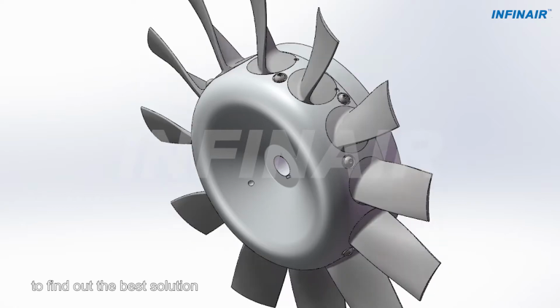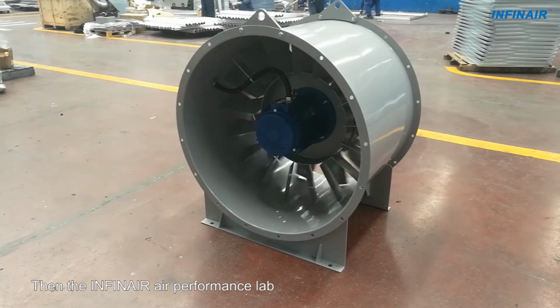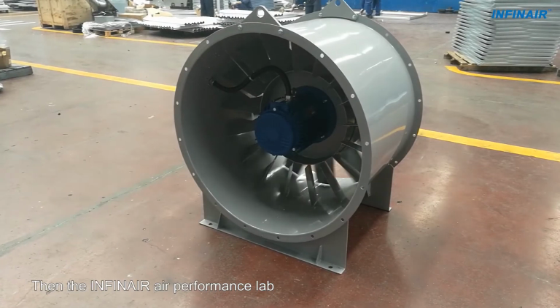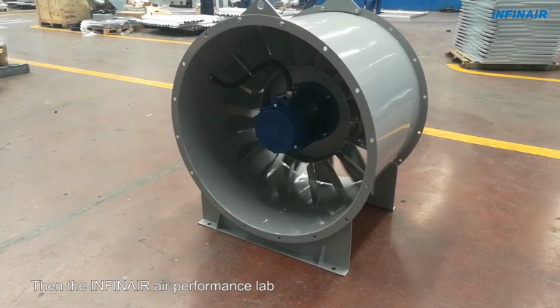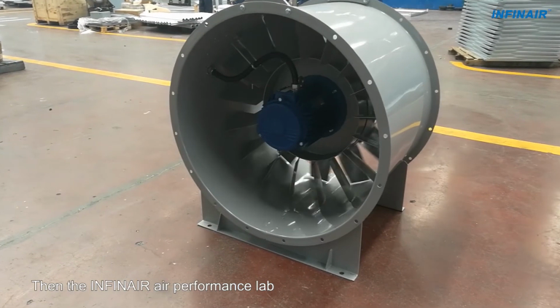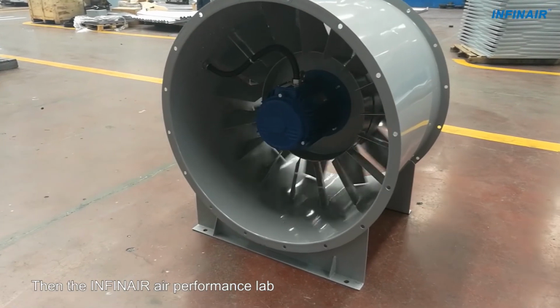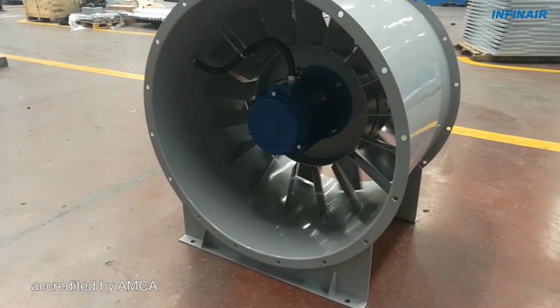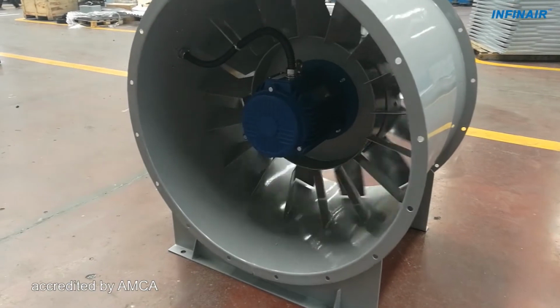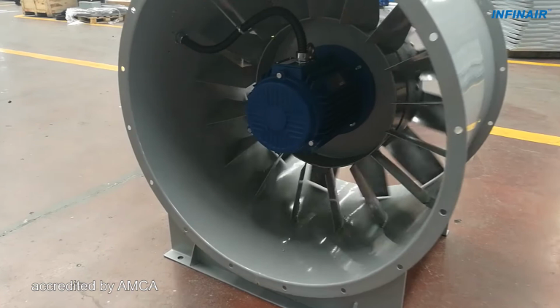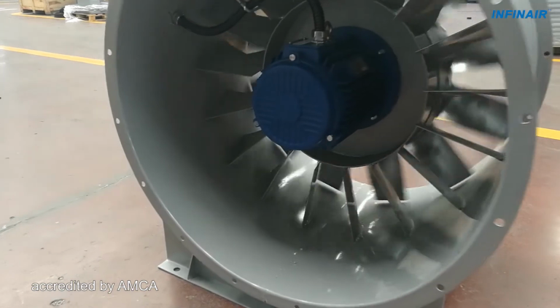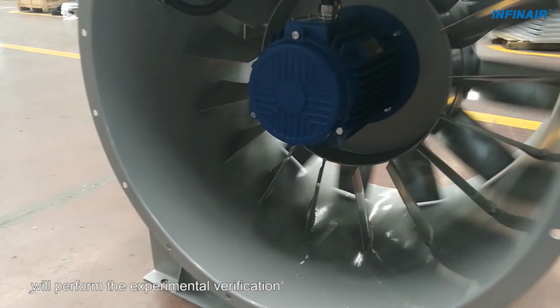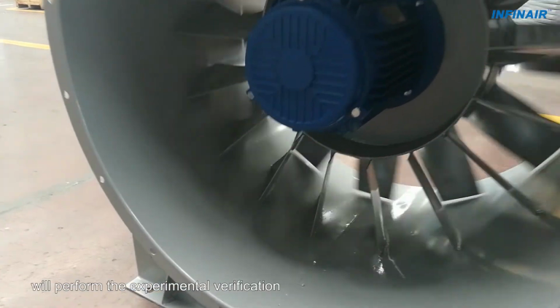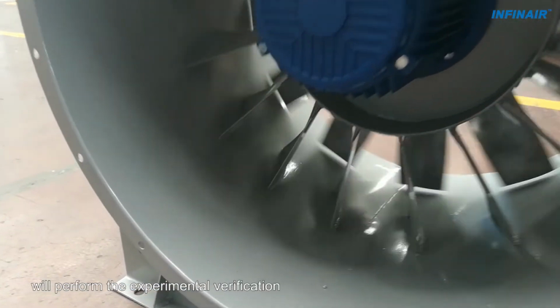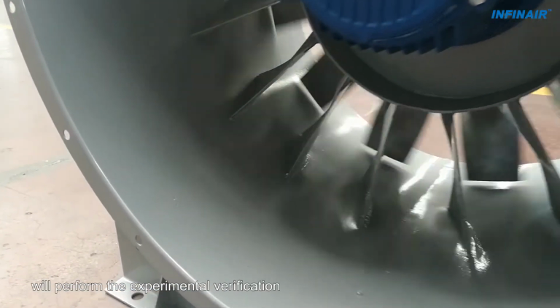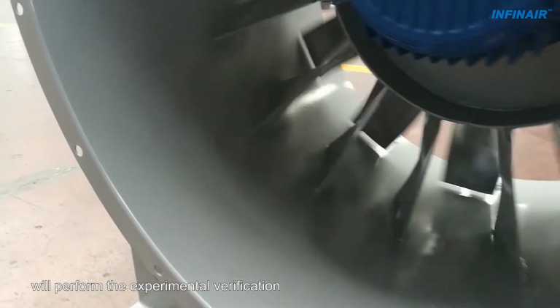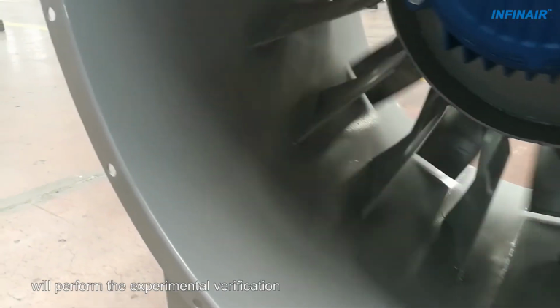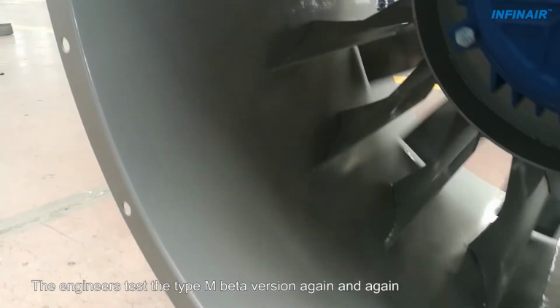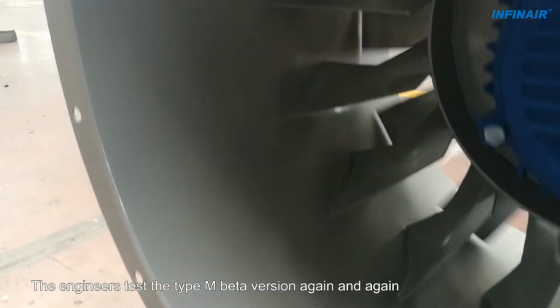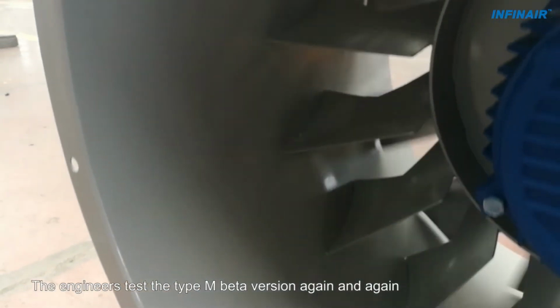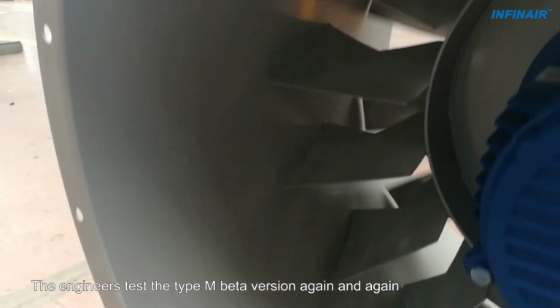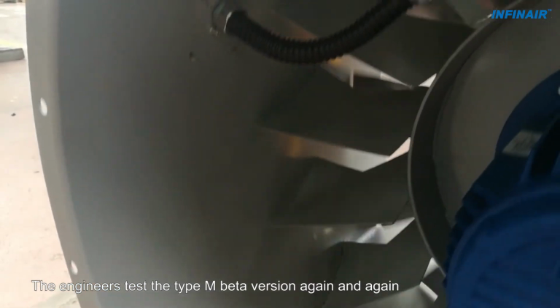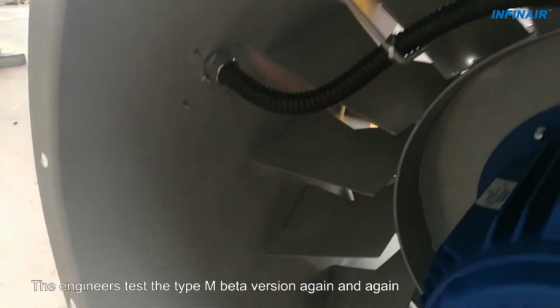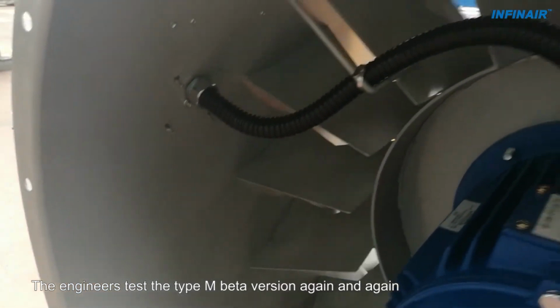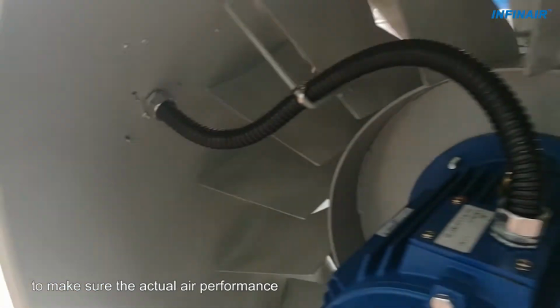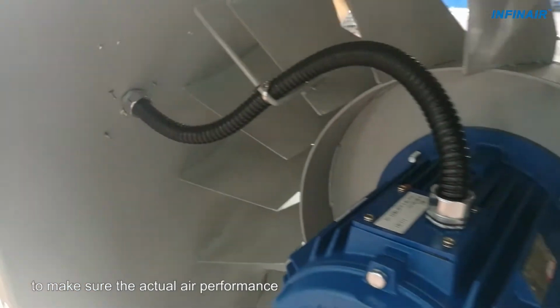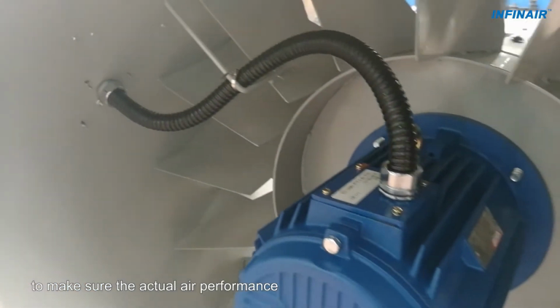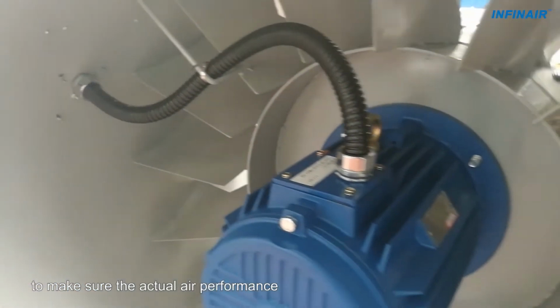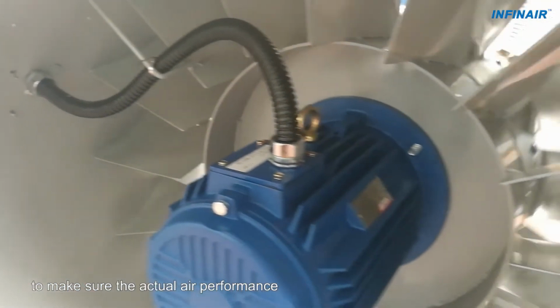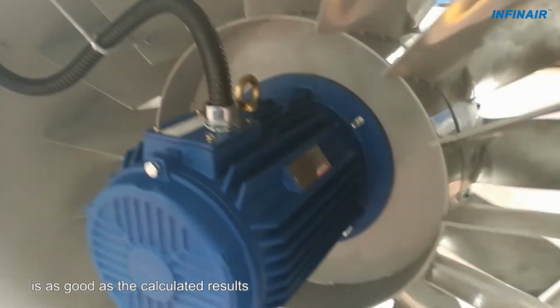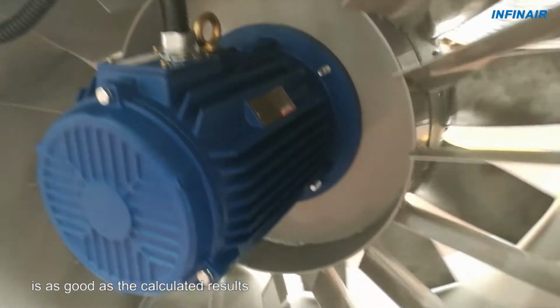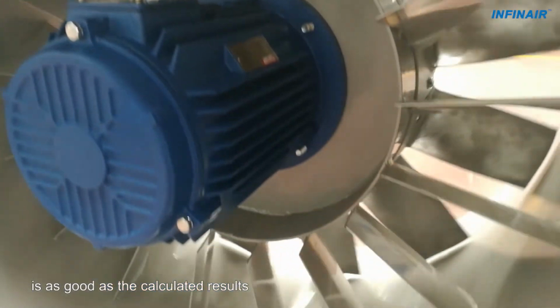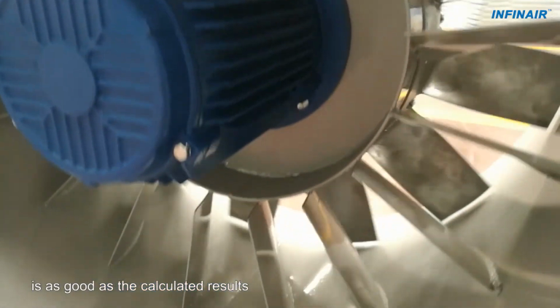Then, the INFIN AIR Air Performance Lab, accredited by AMCA, will perform the experimental verification. The engineers test the Type M Beta version again and again to make sure the actual air performance is as good as the calculated results.